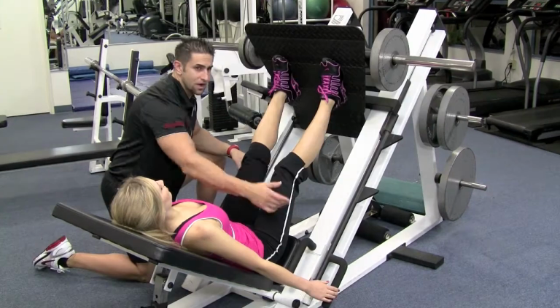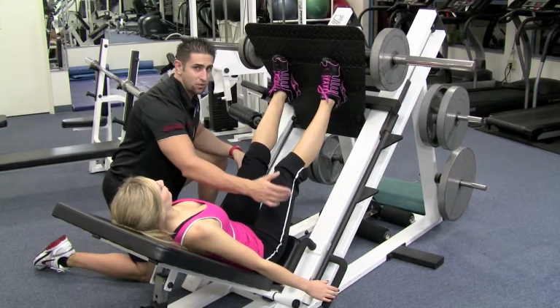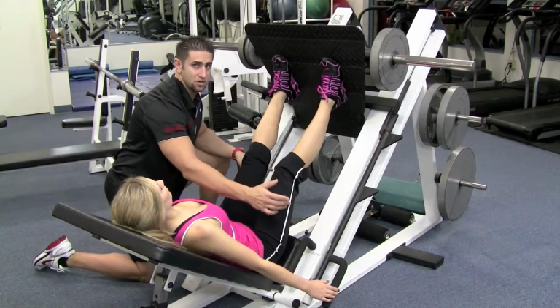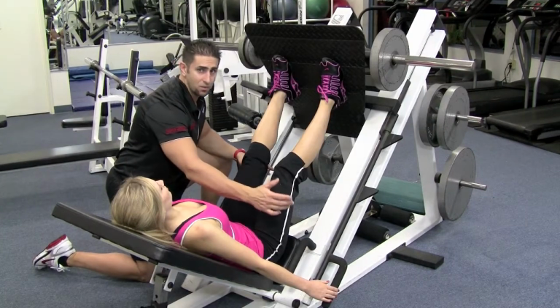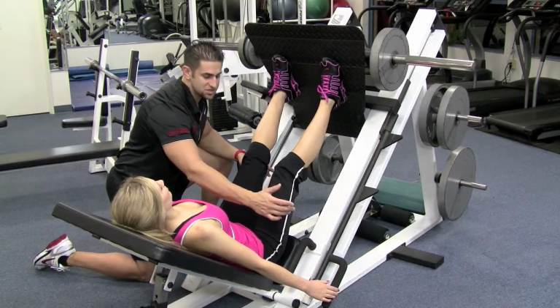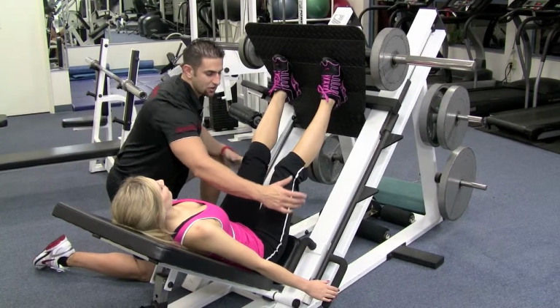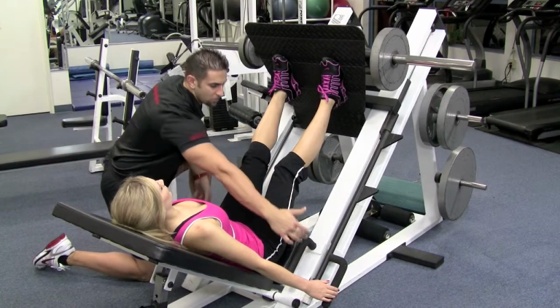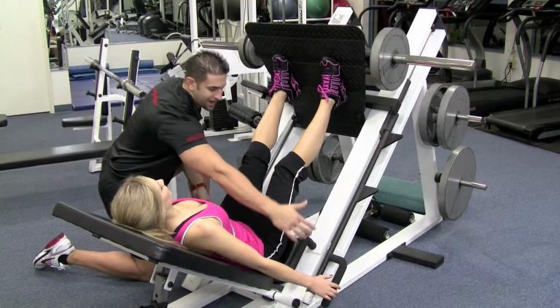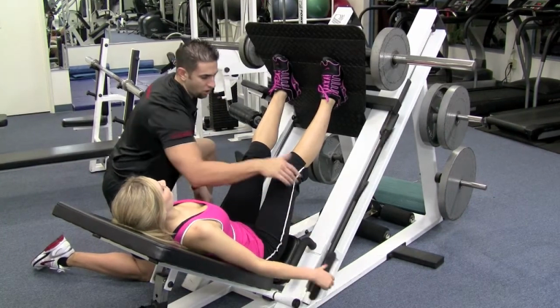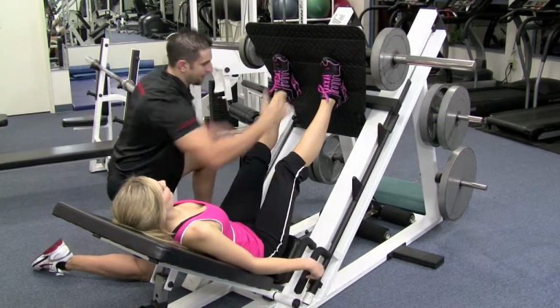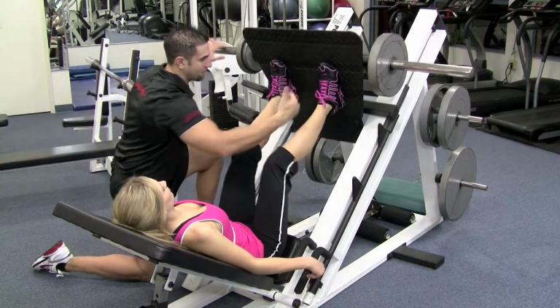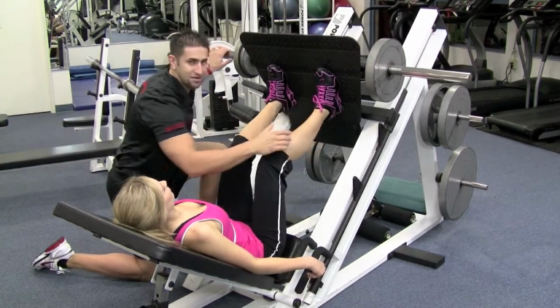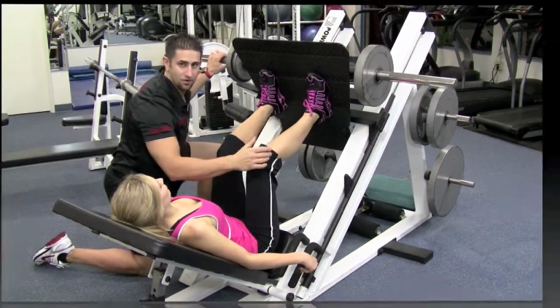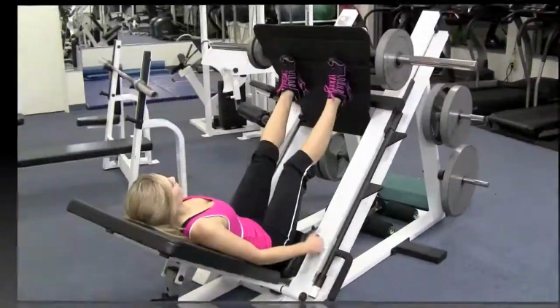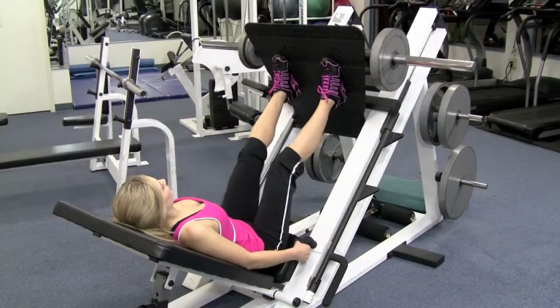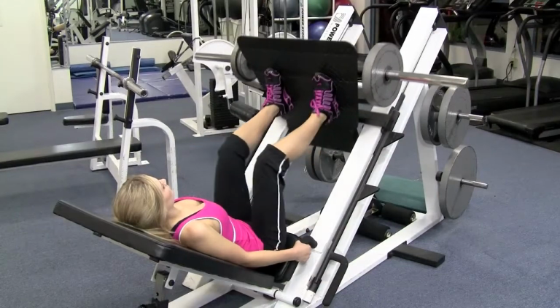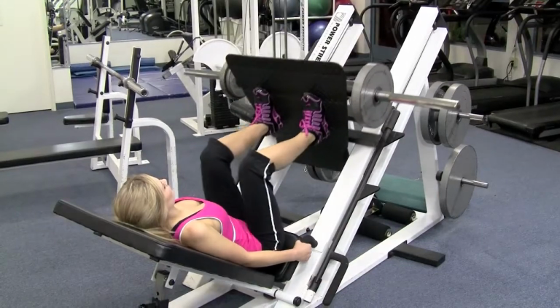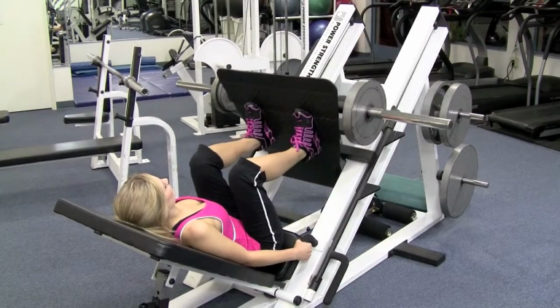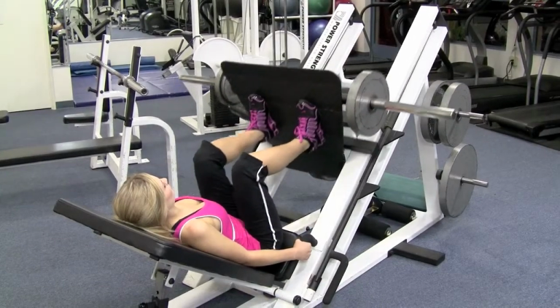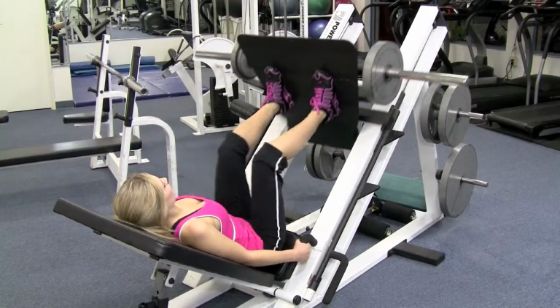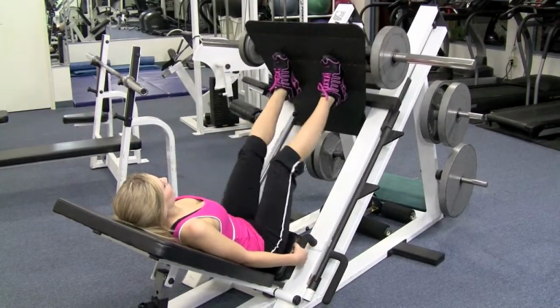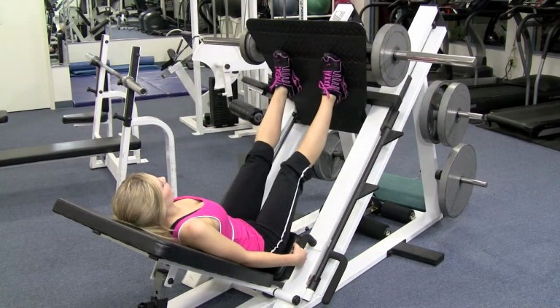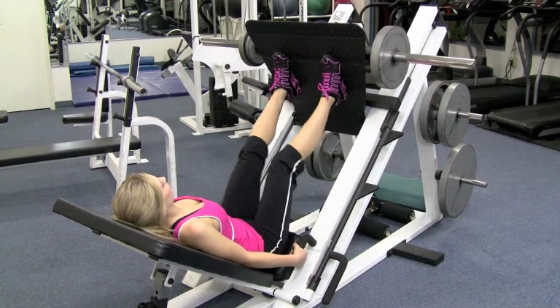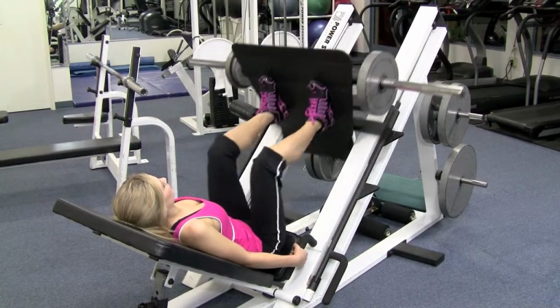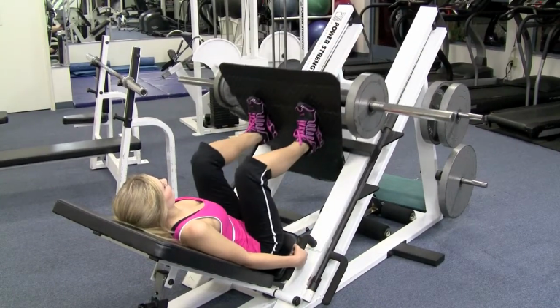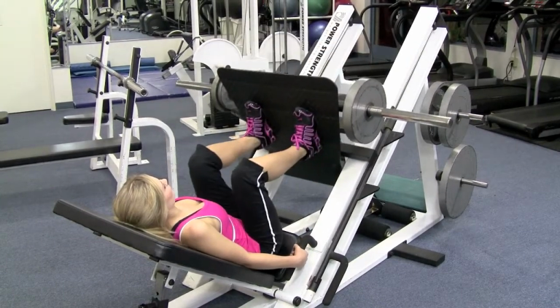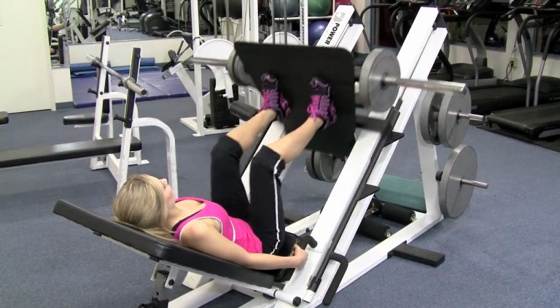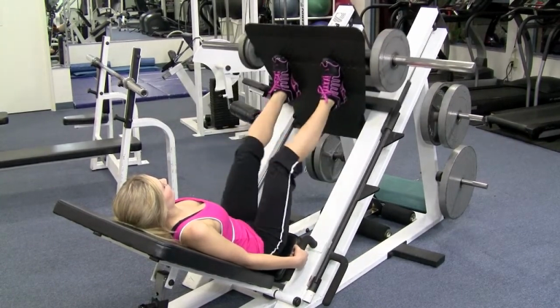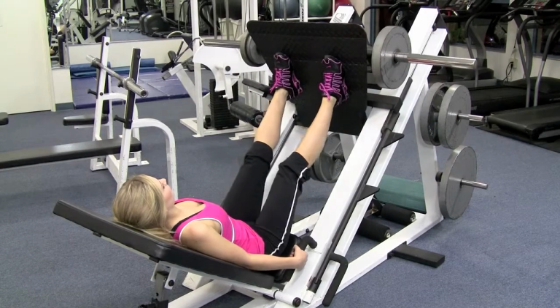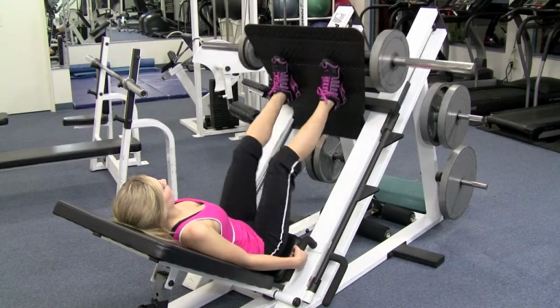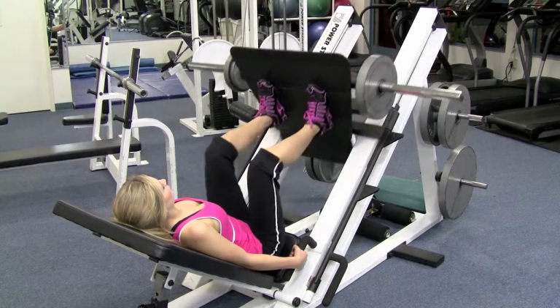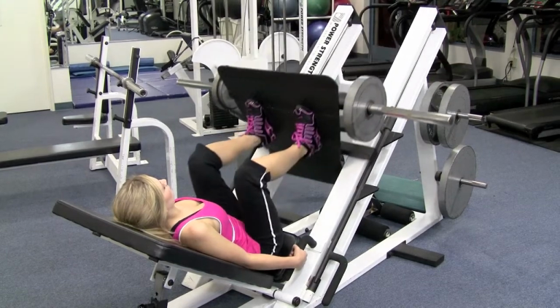And then when you're done with the set, you're going to move them inward and put it back down.